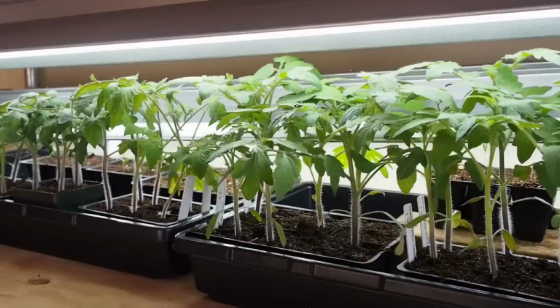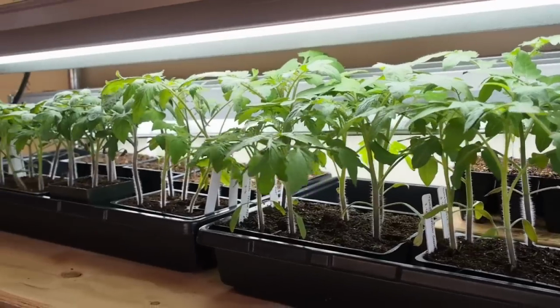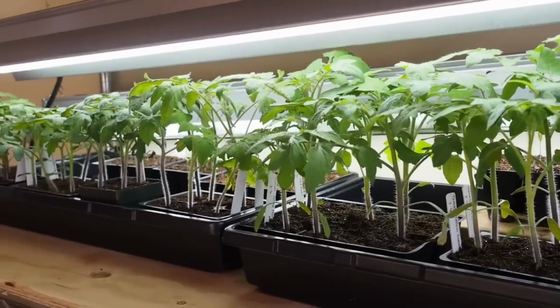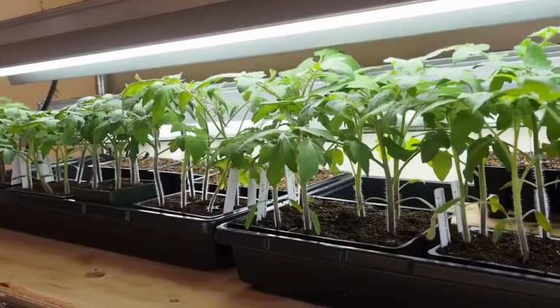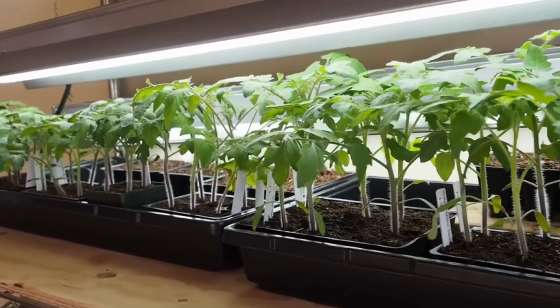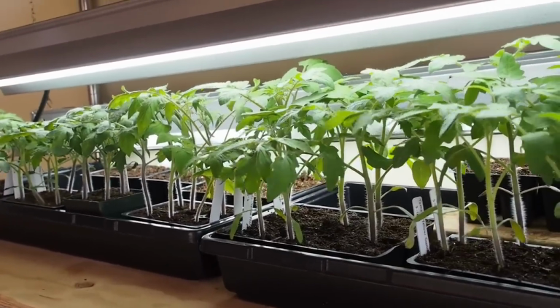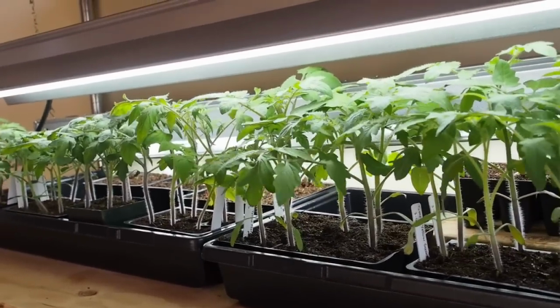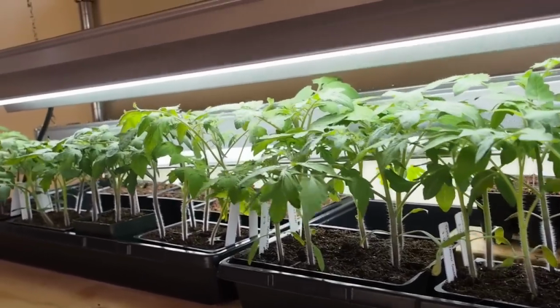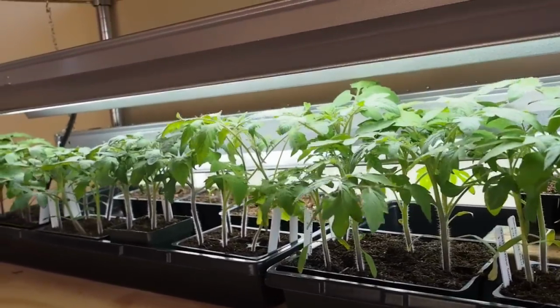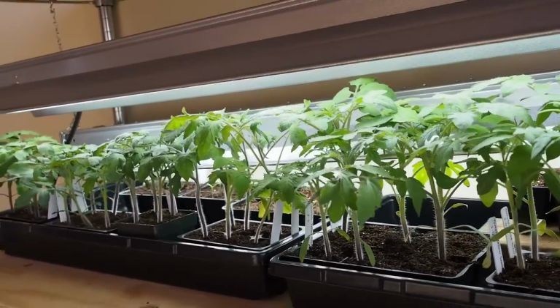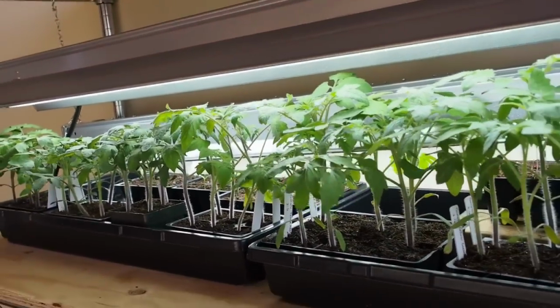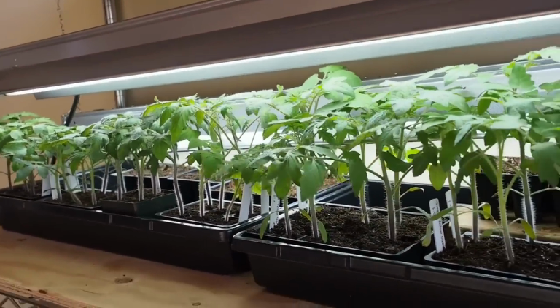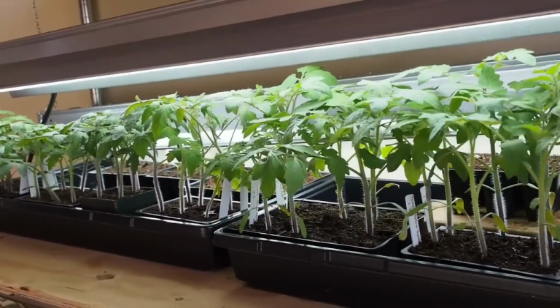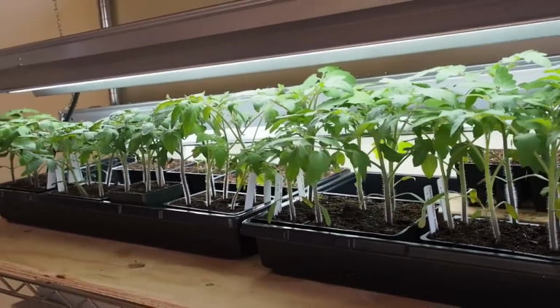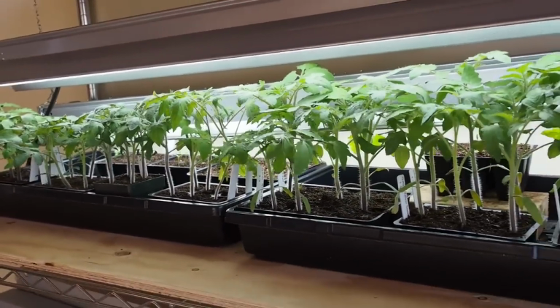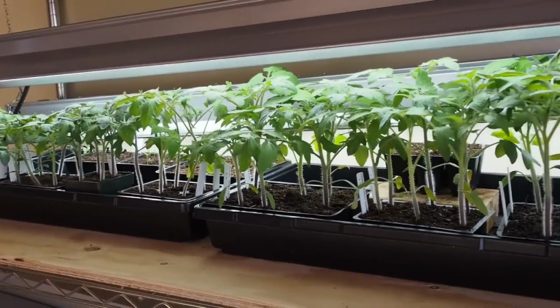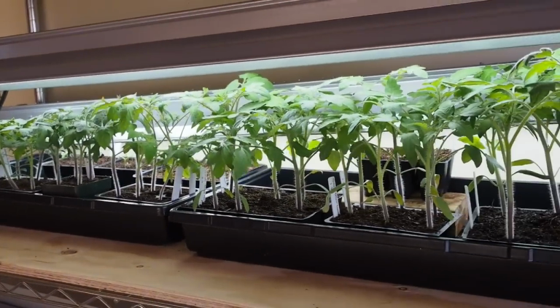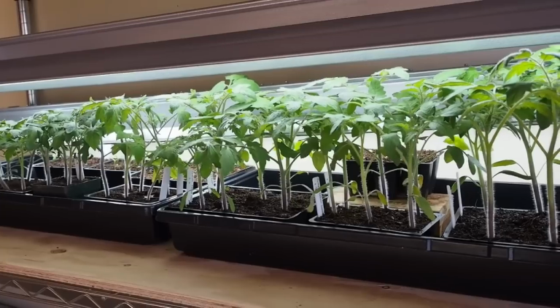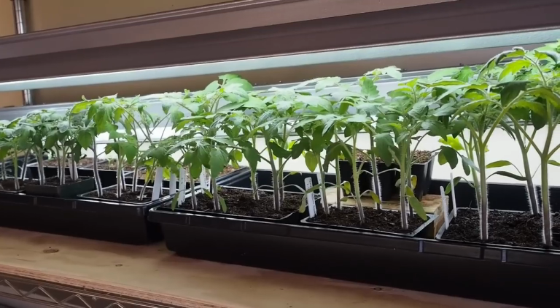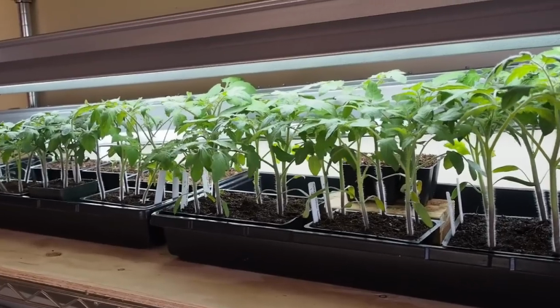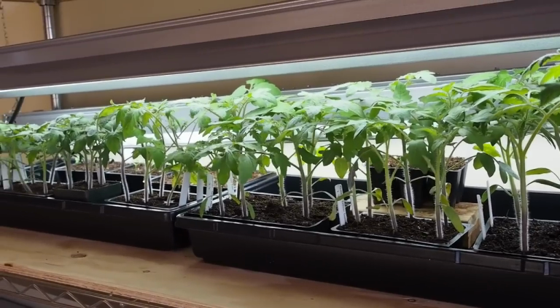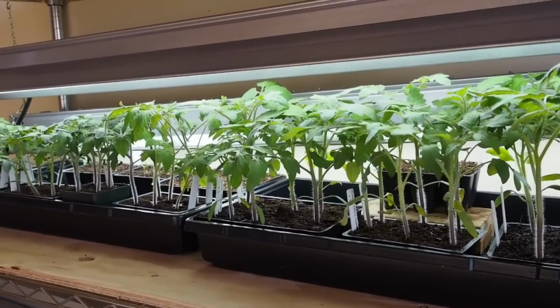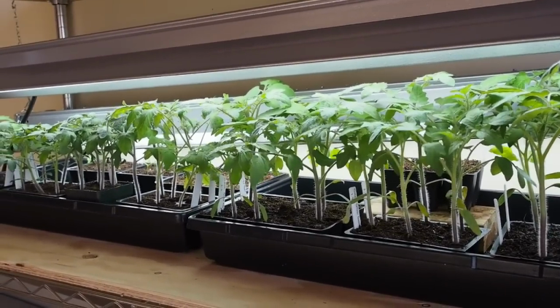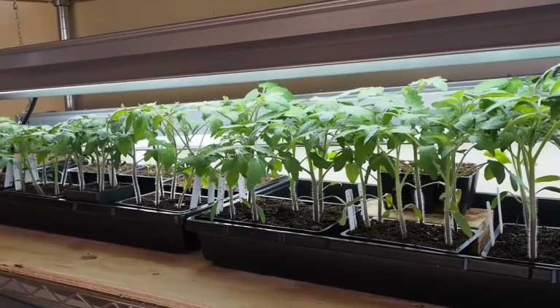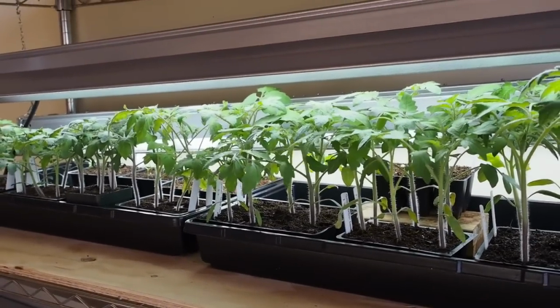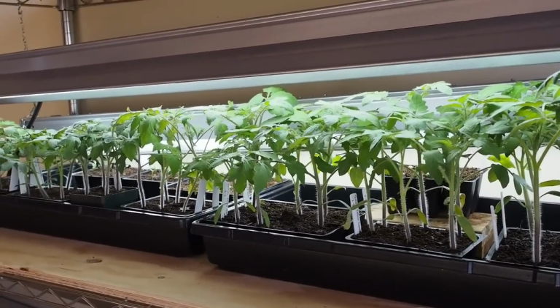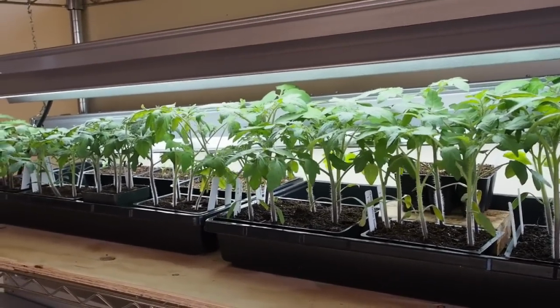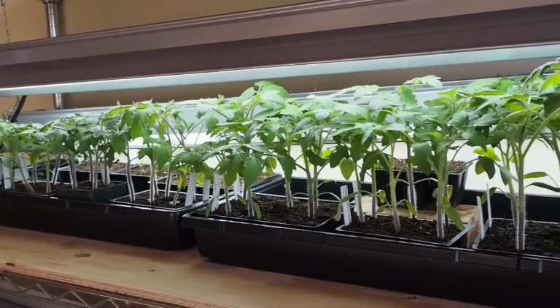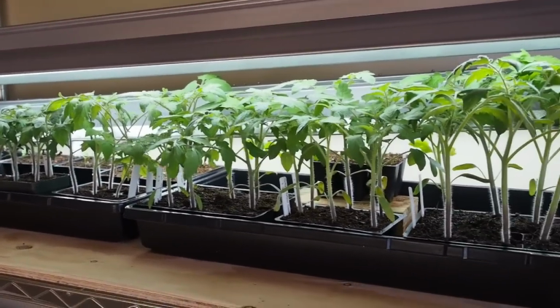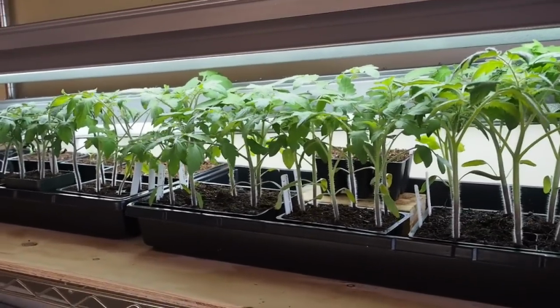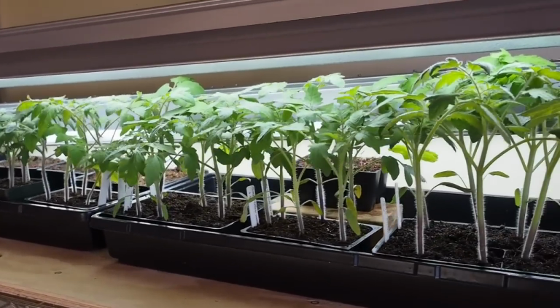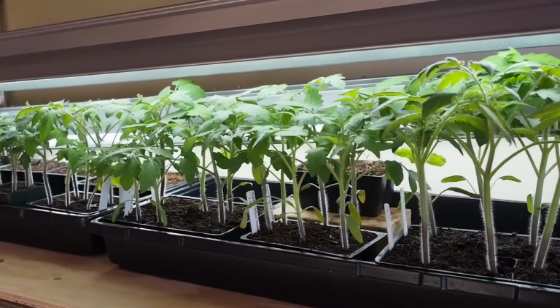The fan is also timed with the light. I have the light set to be on for 16 hours a day. Some people say to do 24 hours for the first week or so, but I didn't do that — I just started them at 16 hours a day.